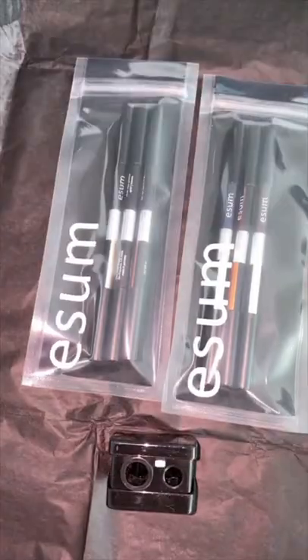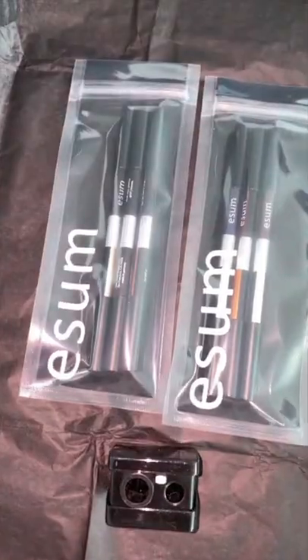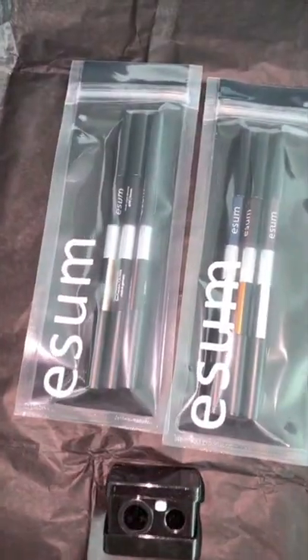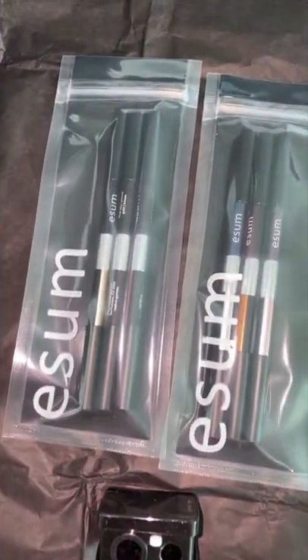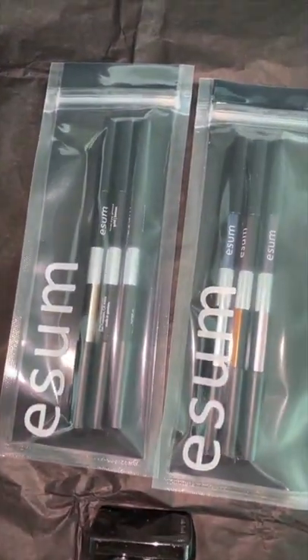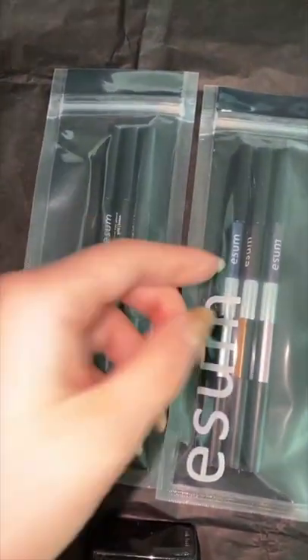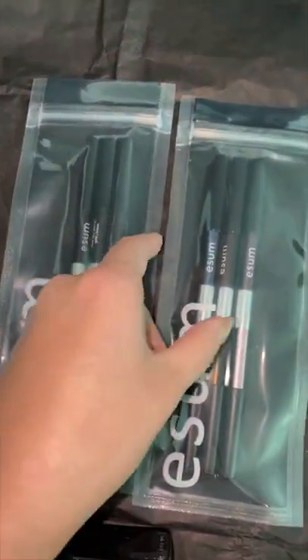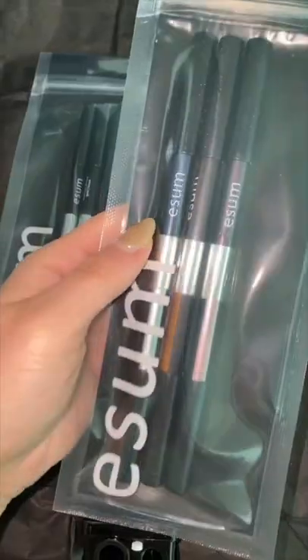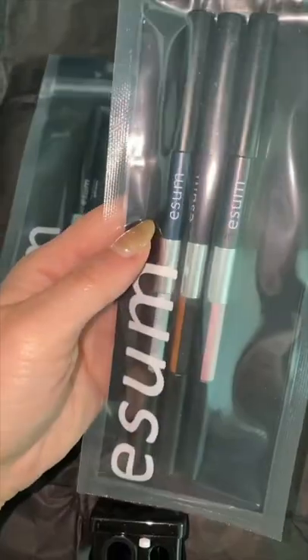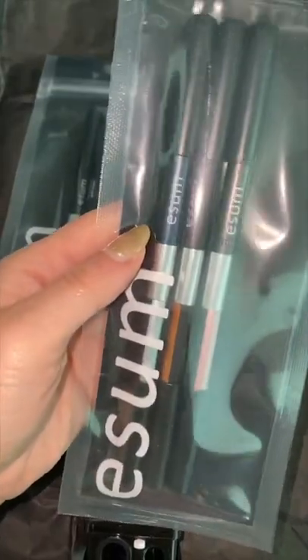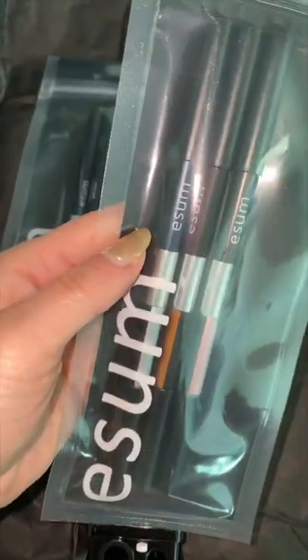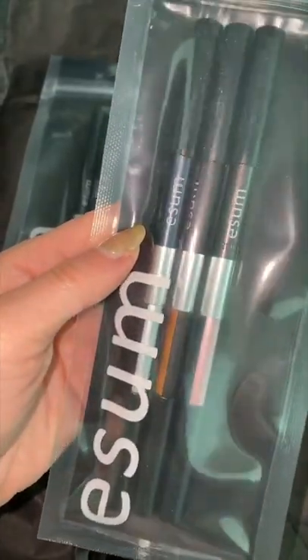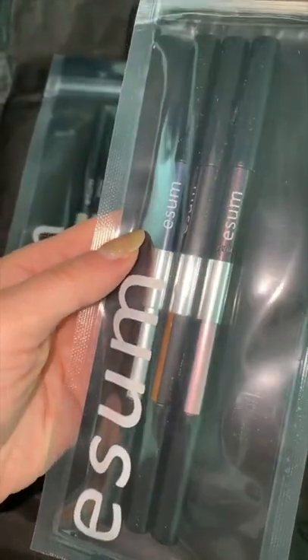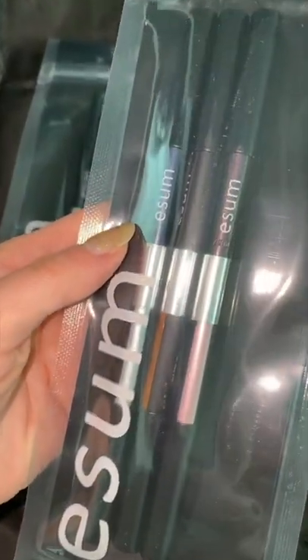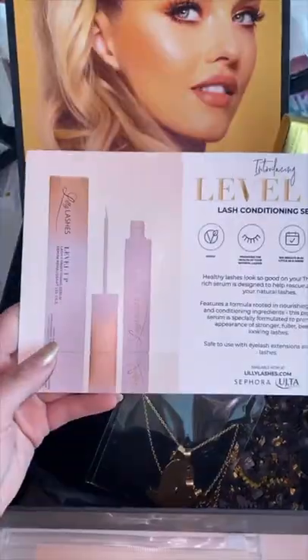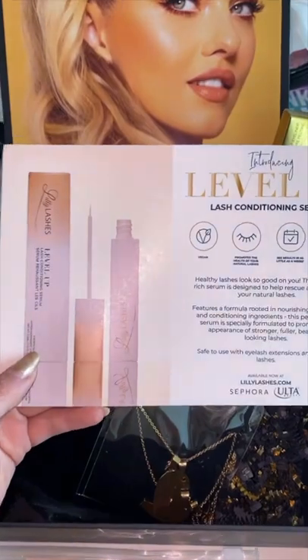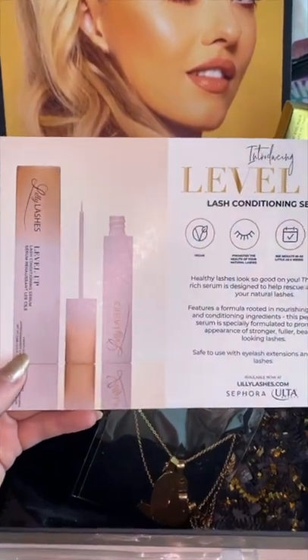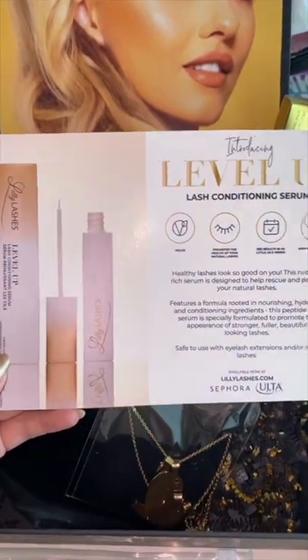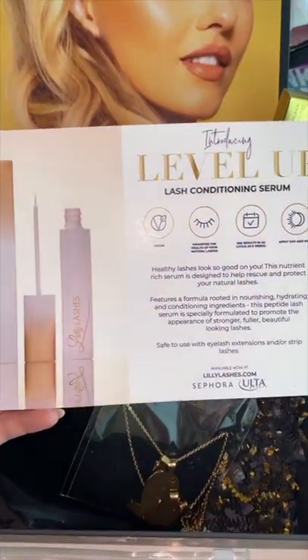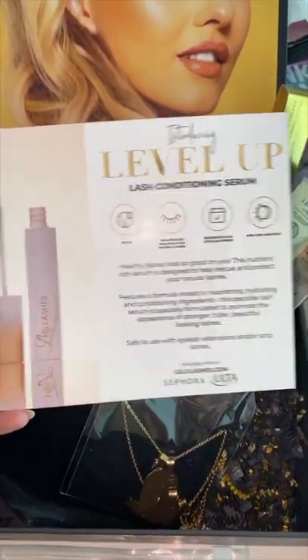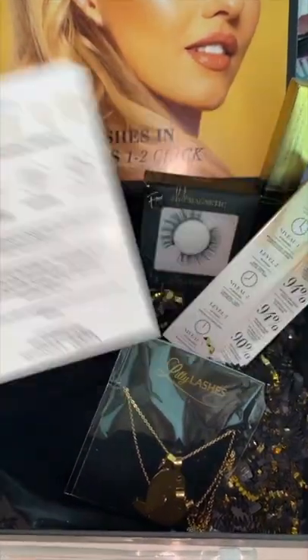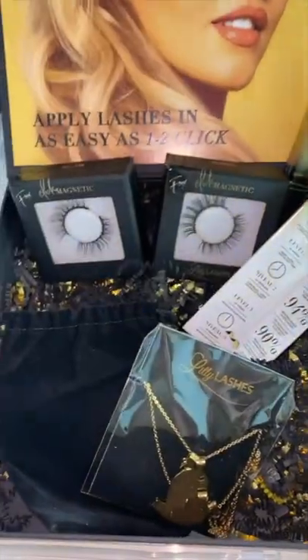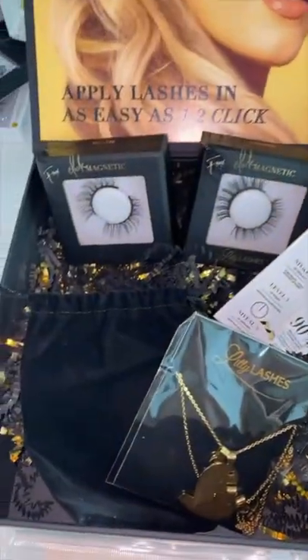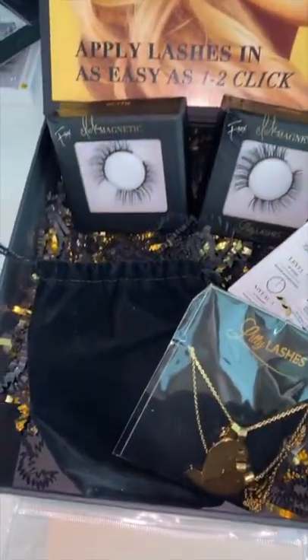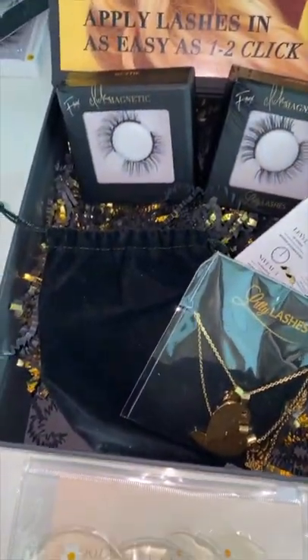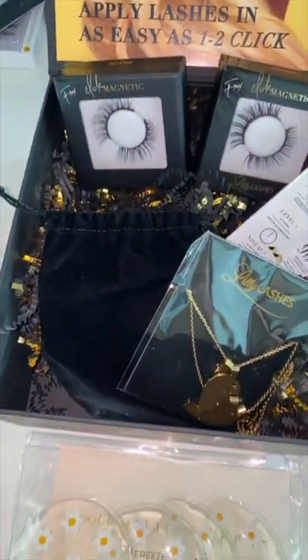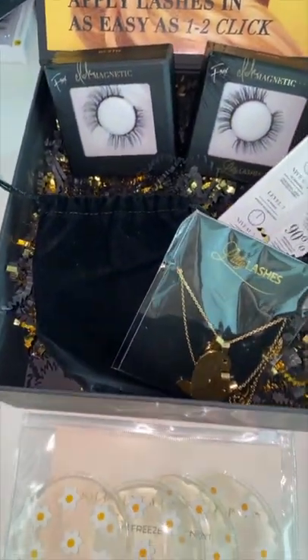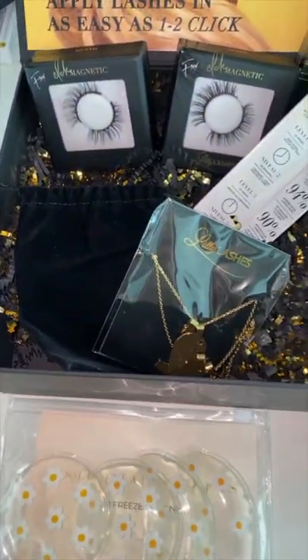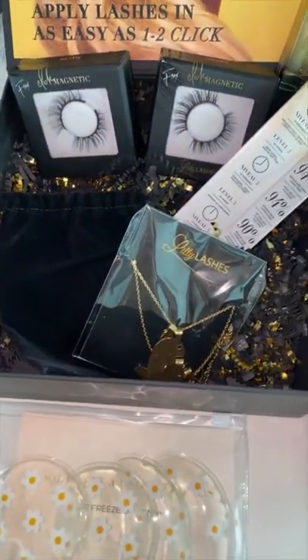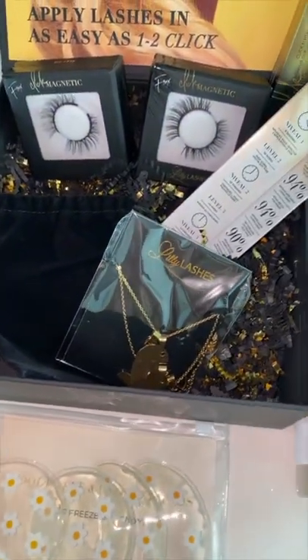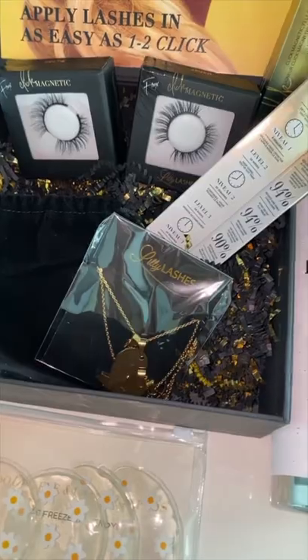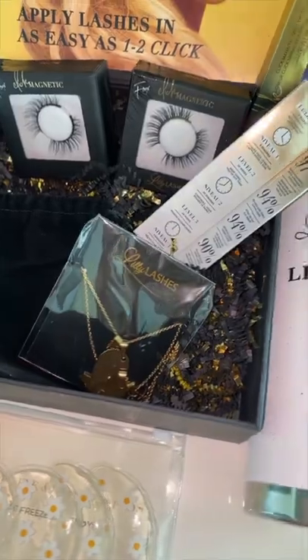Easton sent over one of my favorite eyeliner formulations in new jewel tone colors. We have a new lash conditioning serum from Lily Lashes, and of course, they have sent some other amazing products.